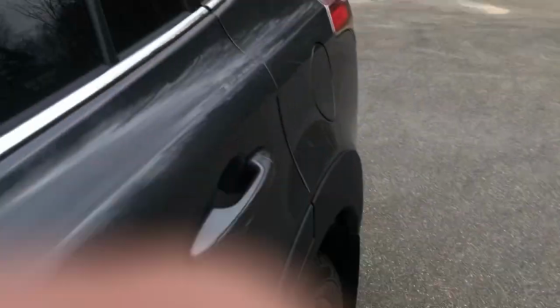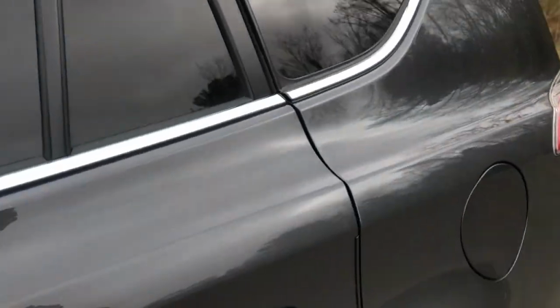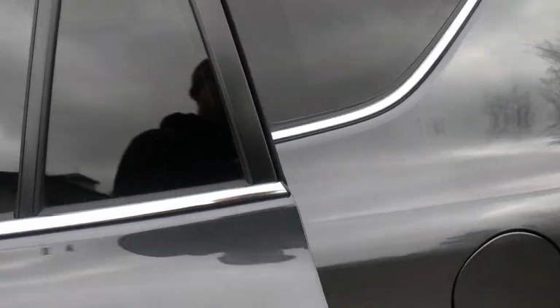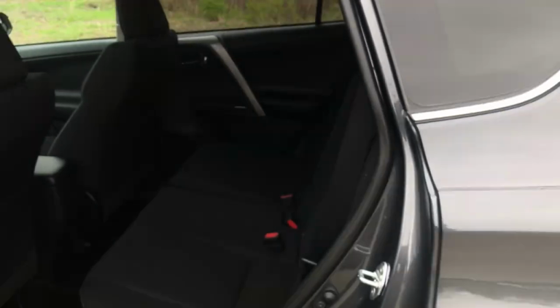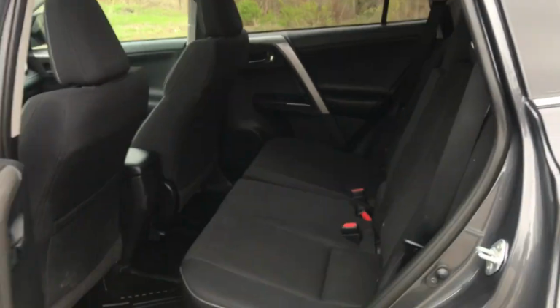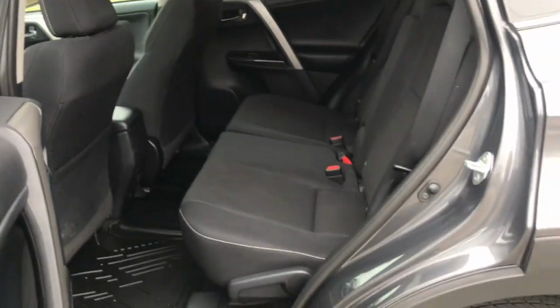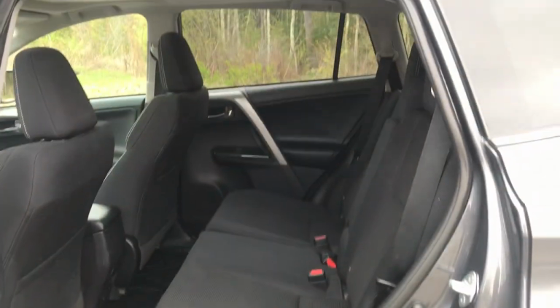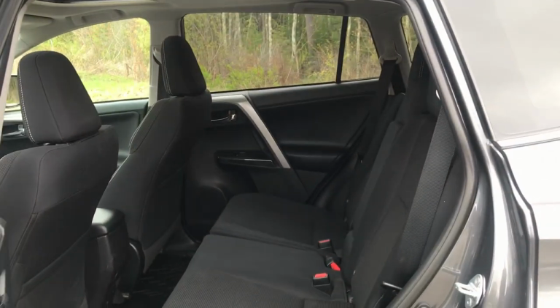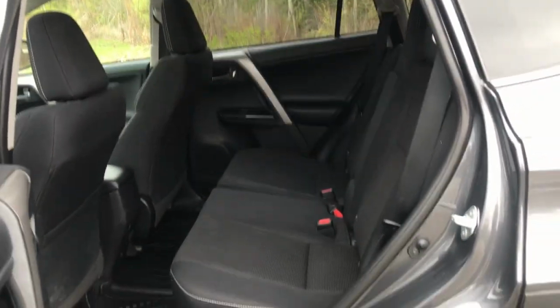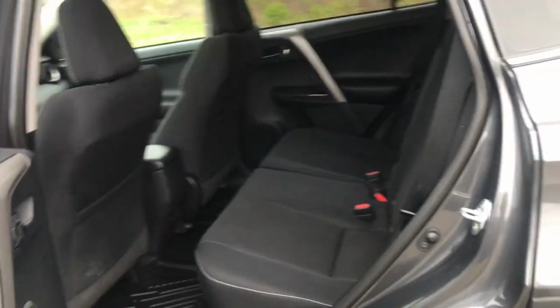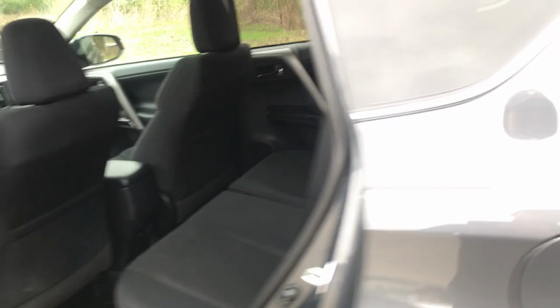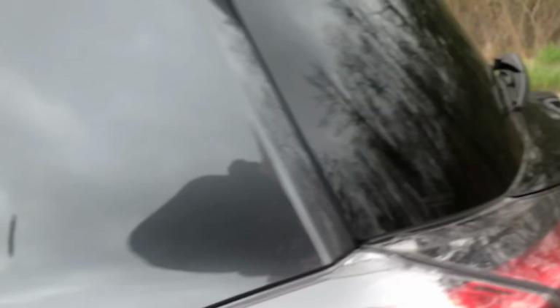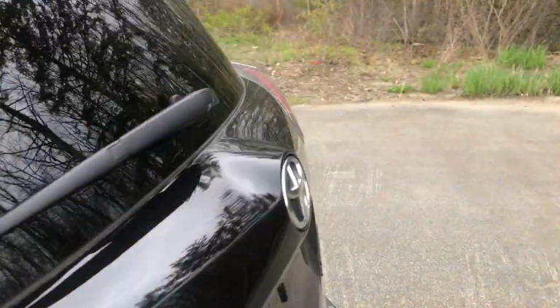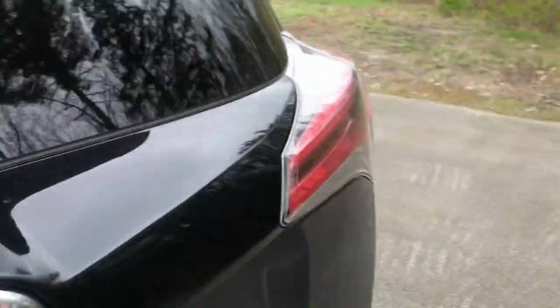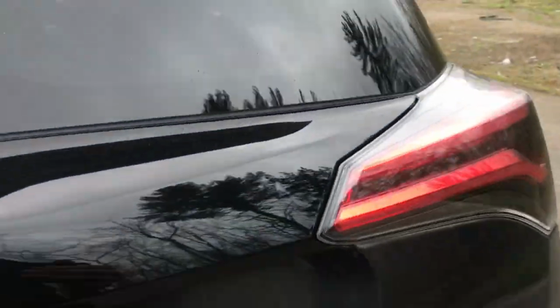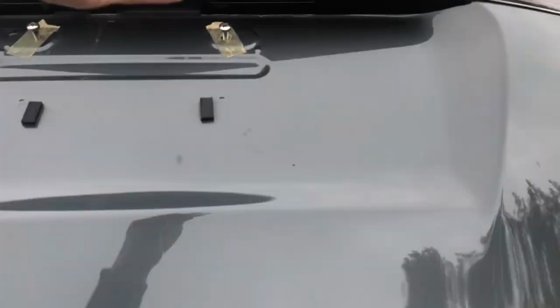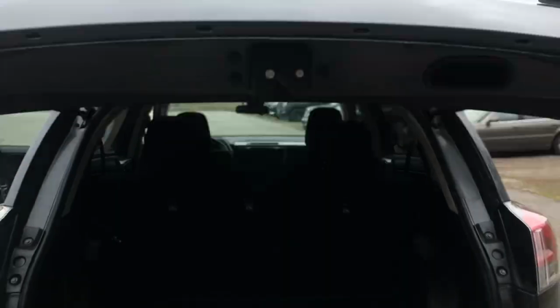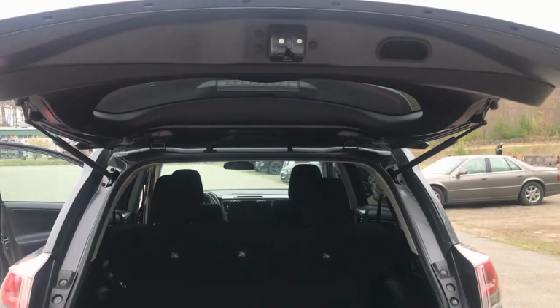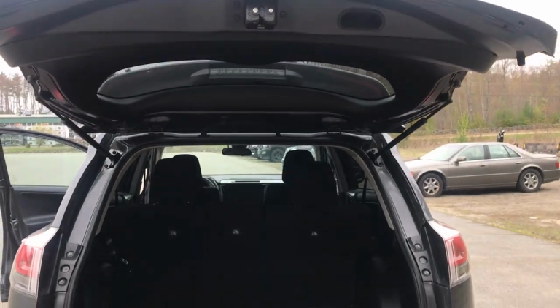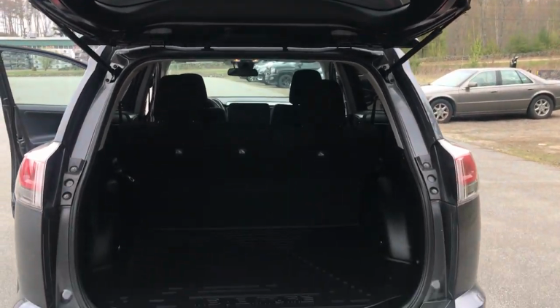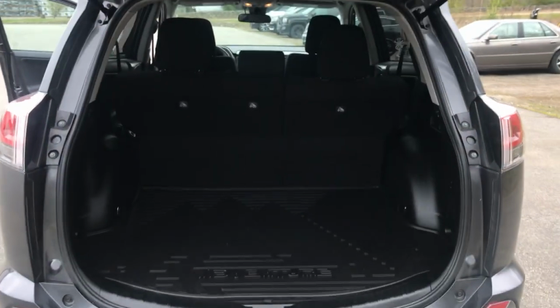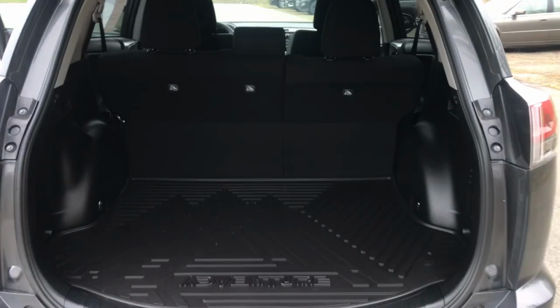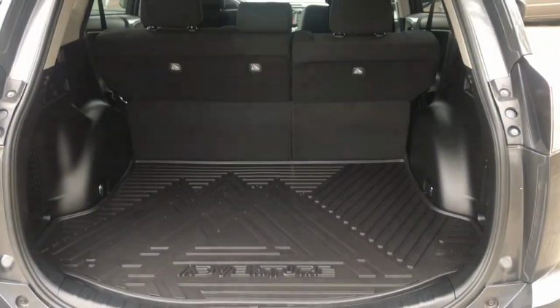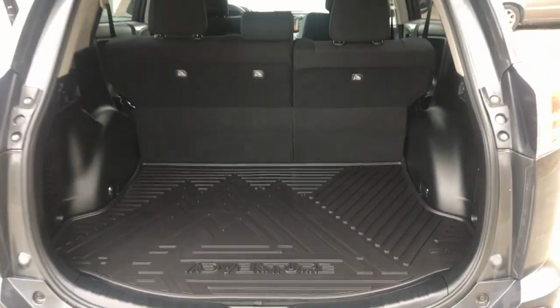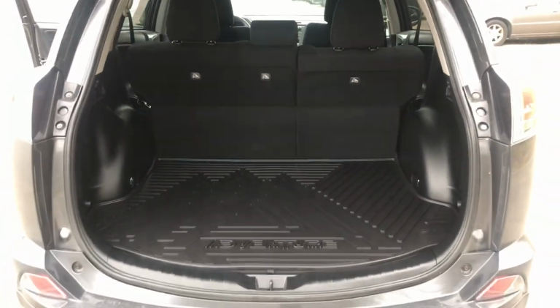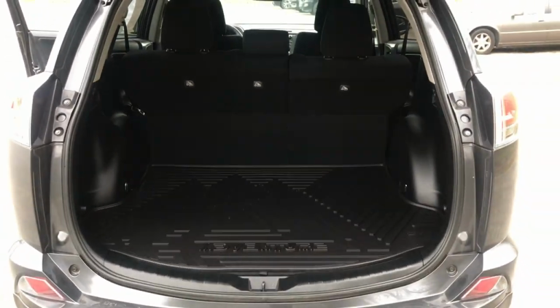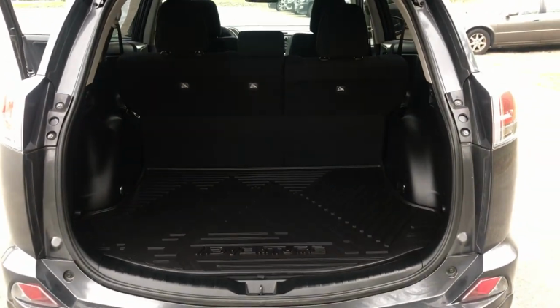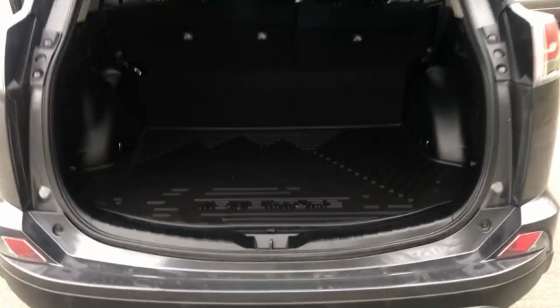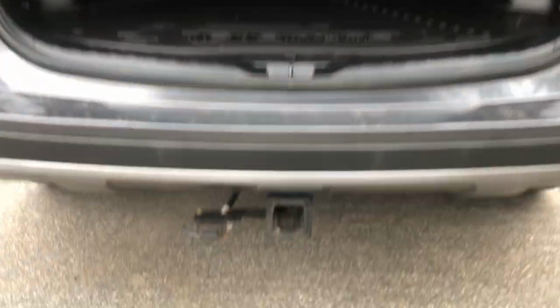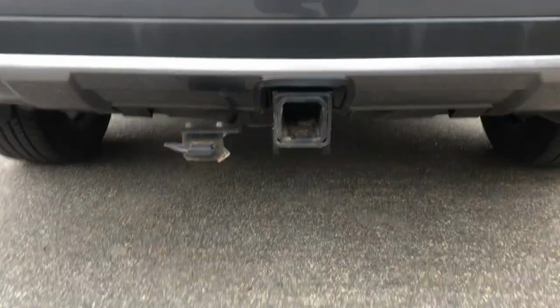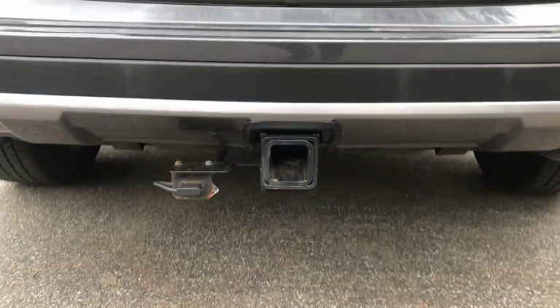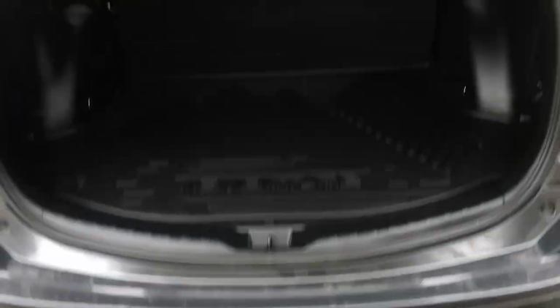Take a look at the back seat — tons of leg room for all your passengers back here. Go ahead and take a look at the cargo area. Opens right up with those easy-open struts, tons of cargo room, and you've also got your tow hitch down bottom.